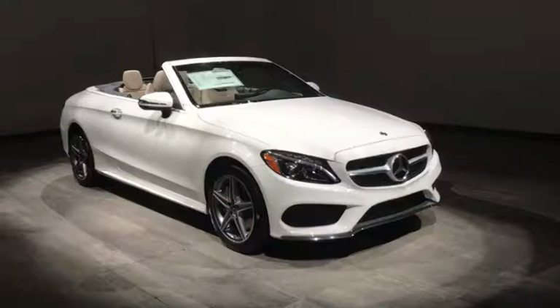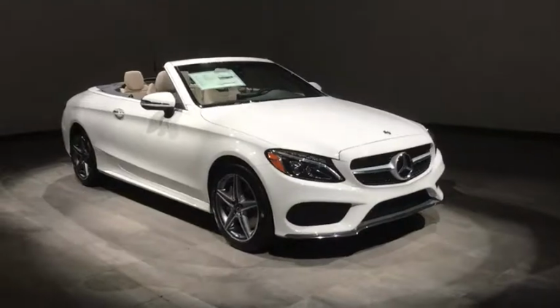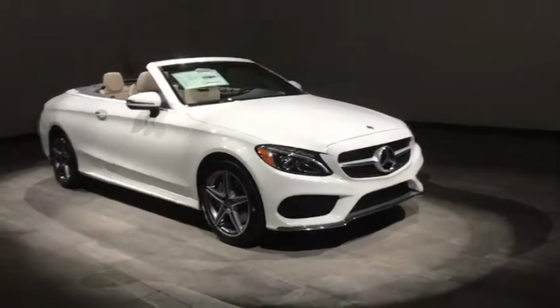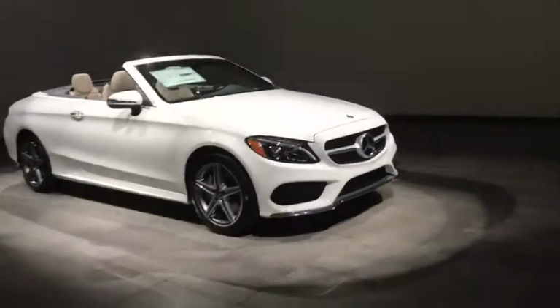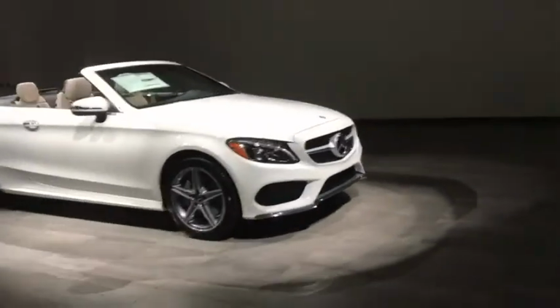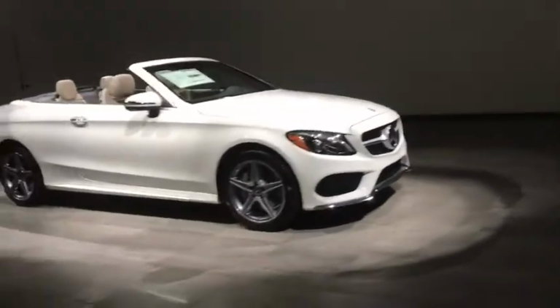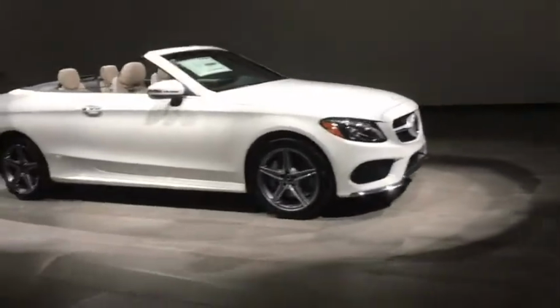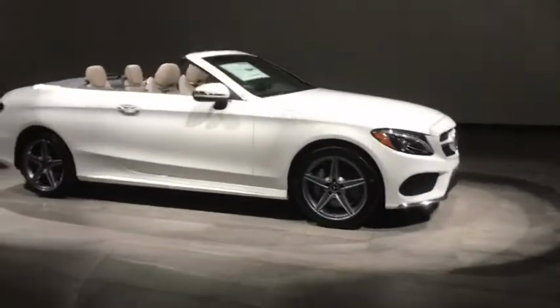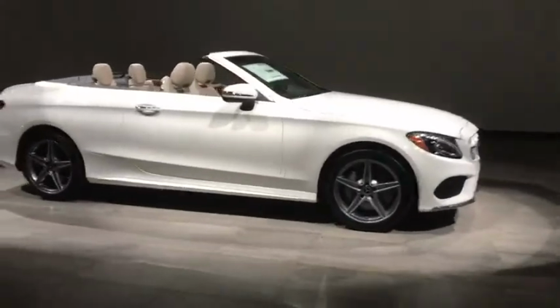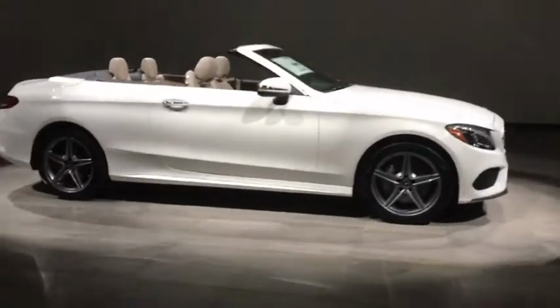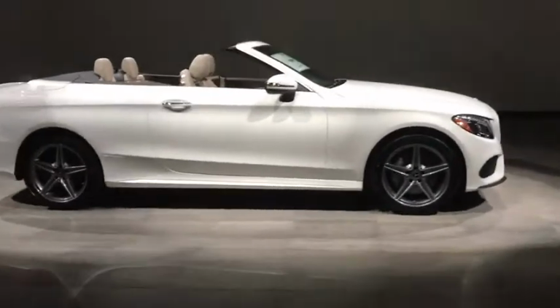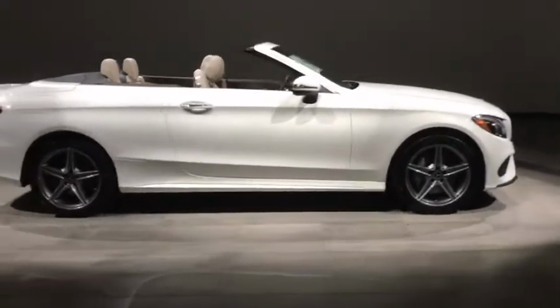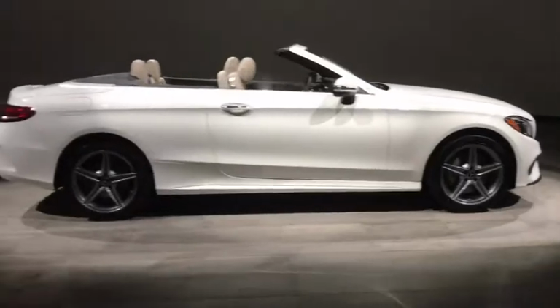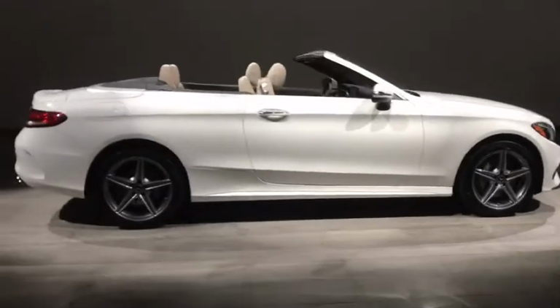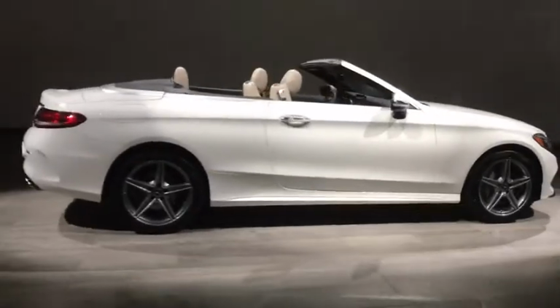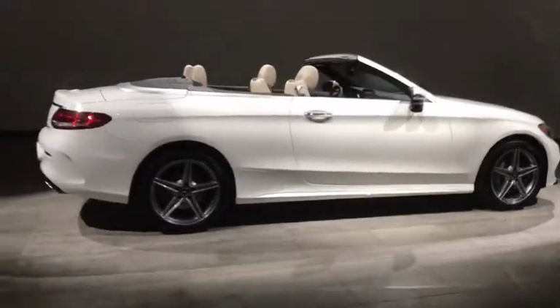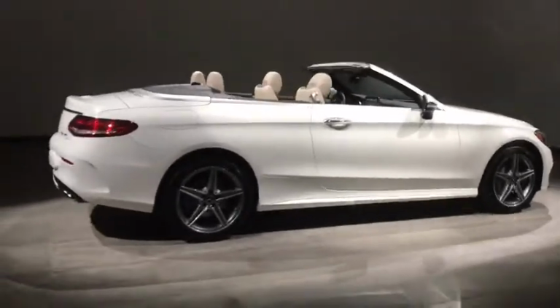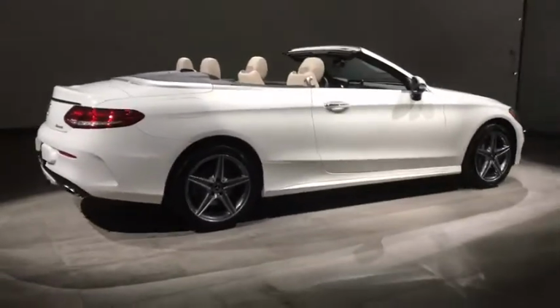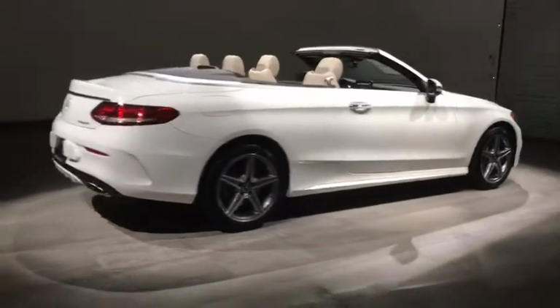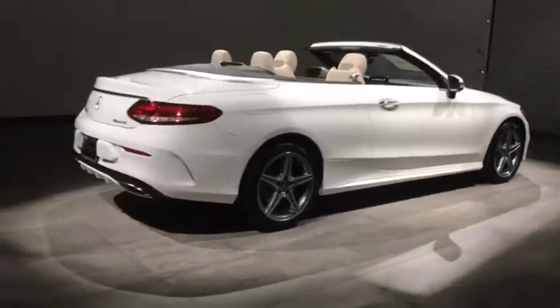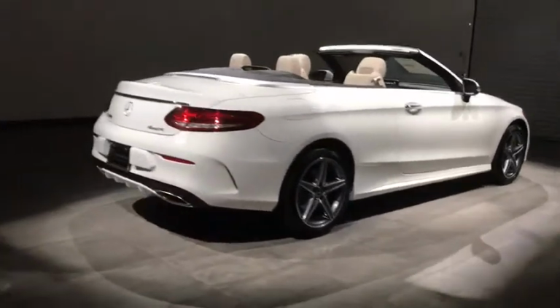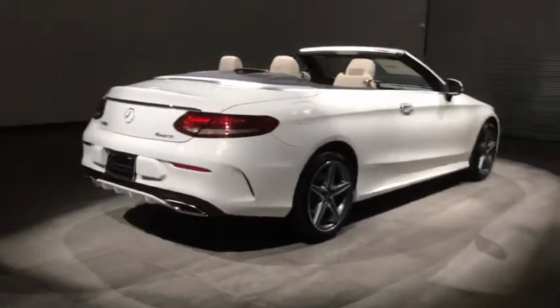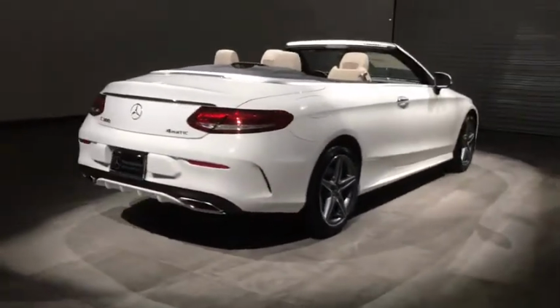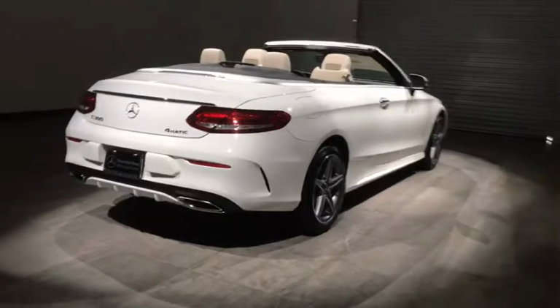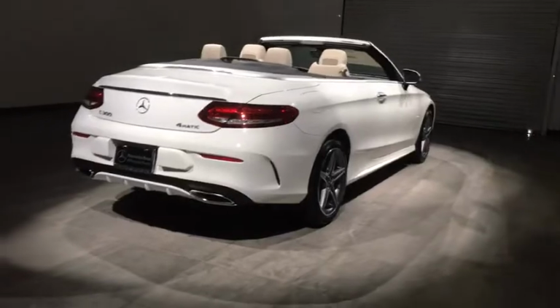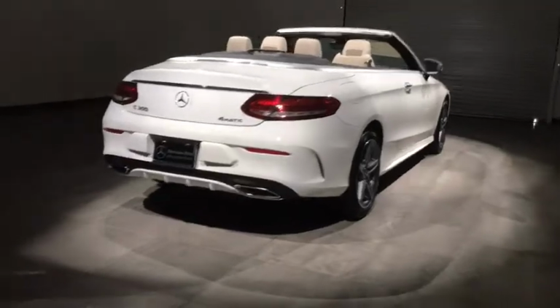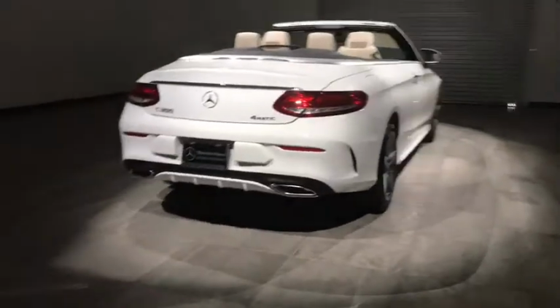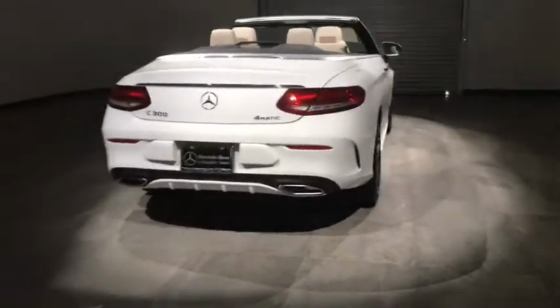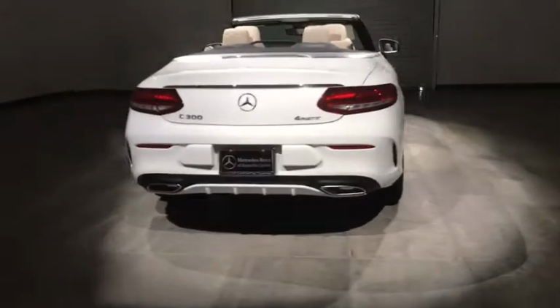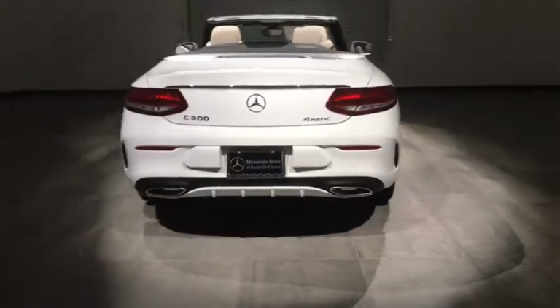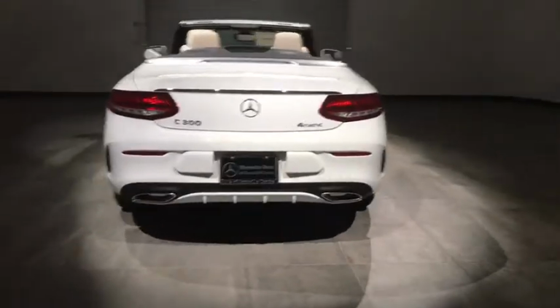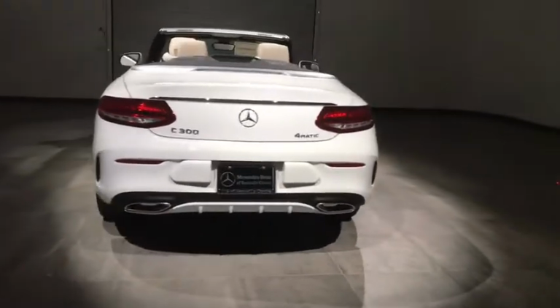2018 Mercedes C-Class. Standing the test of time means never standing still. The C-Class is a stylish performer that embodies sophistication and intelligence. Here are some of this vehicle's great options.